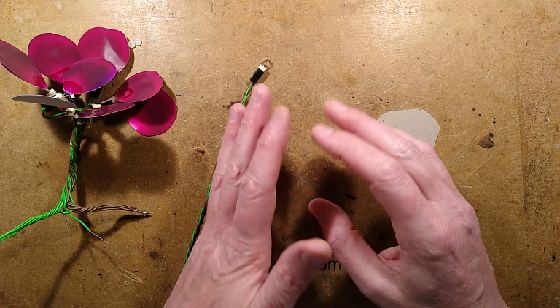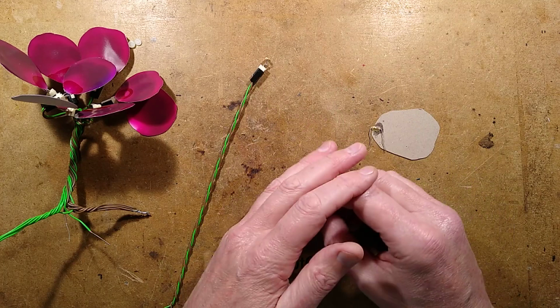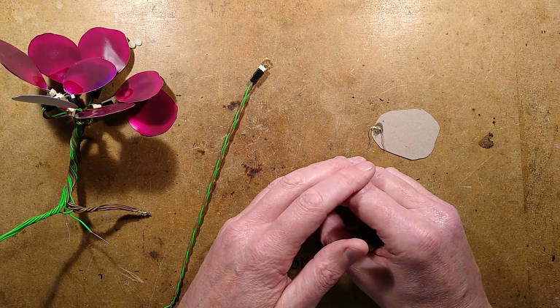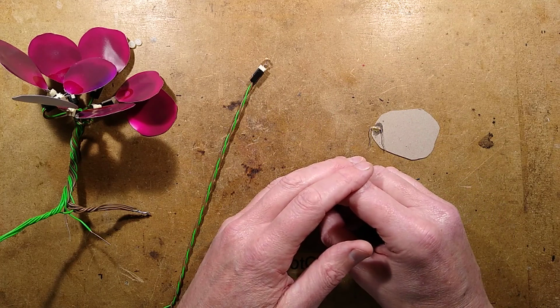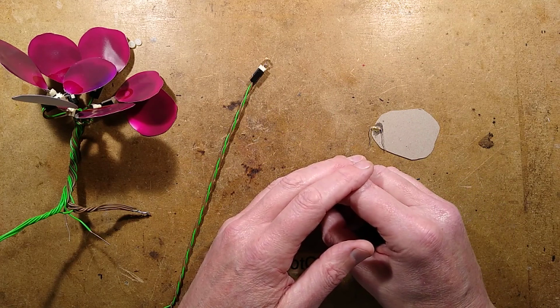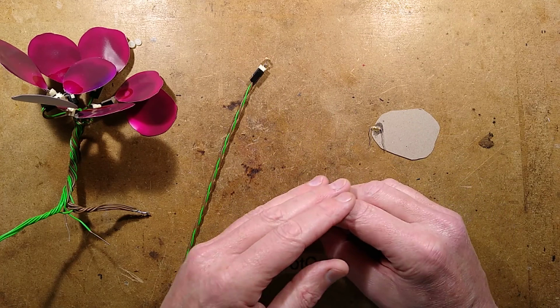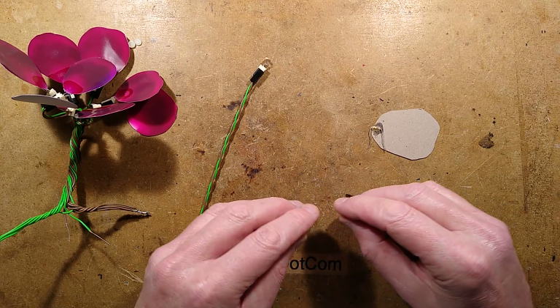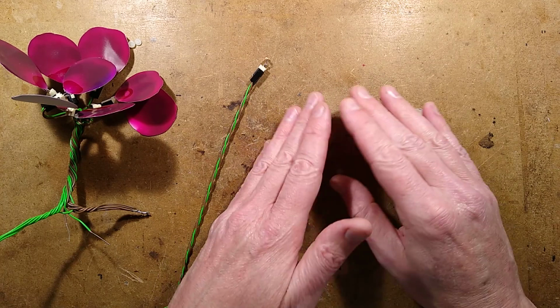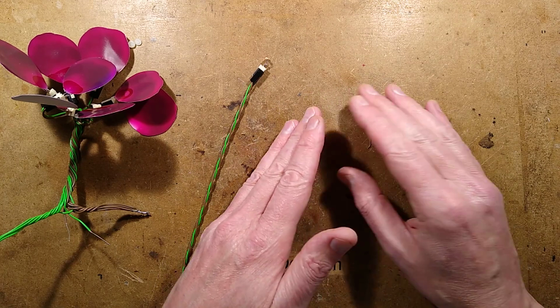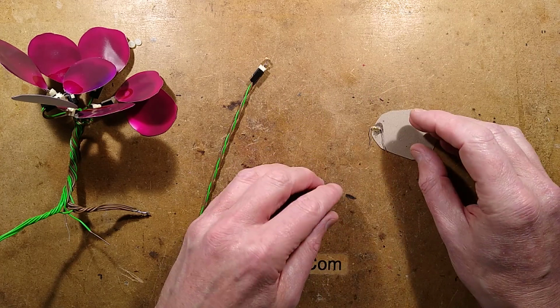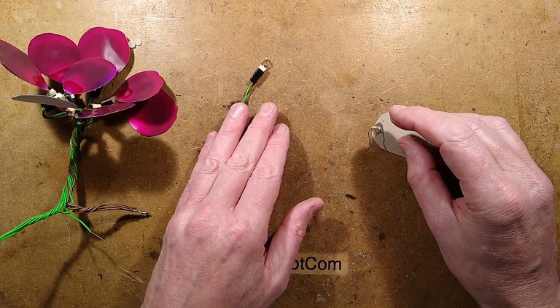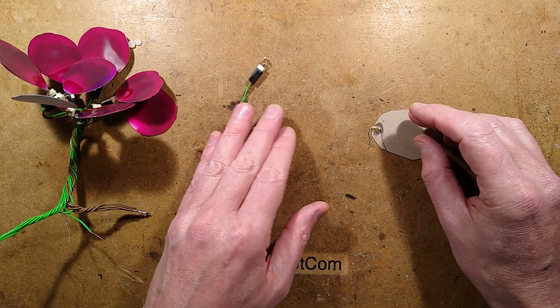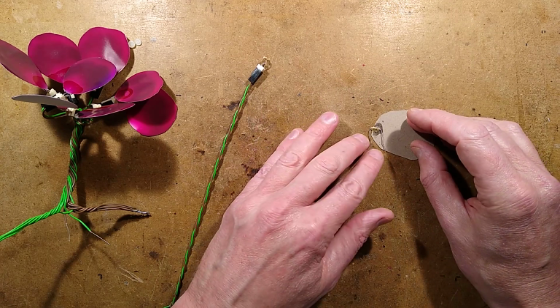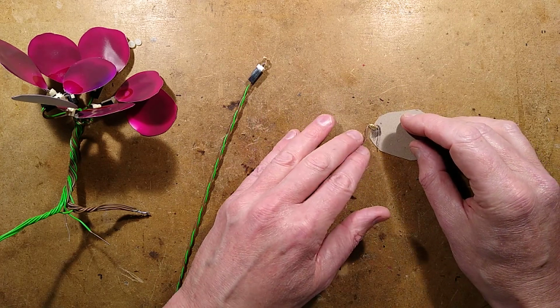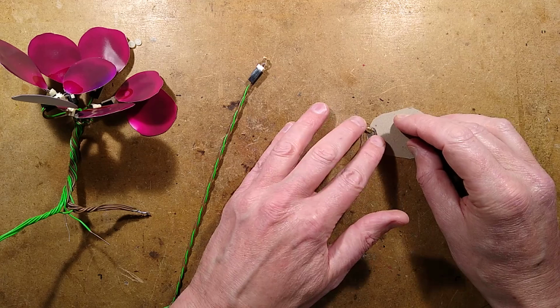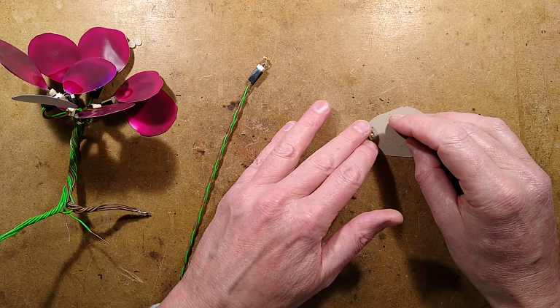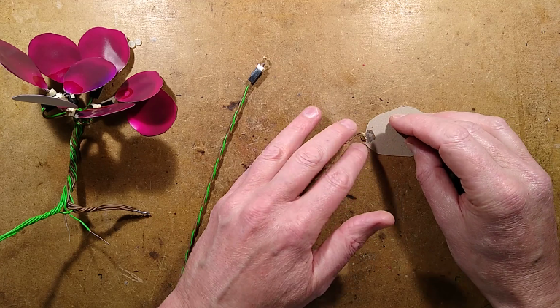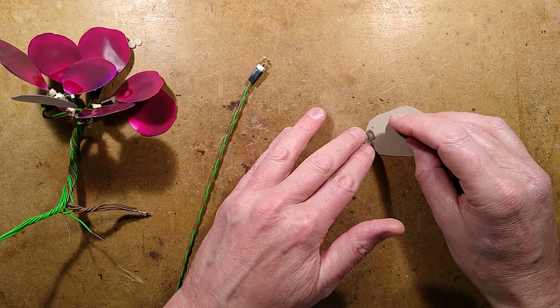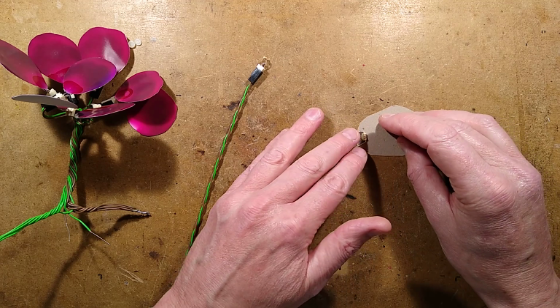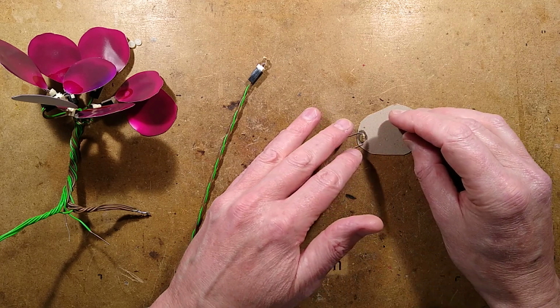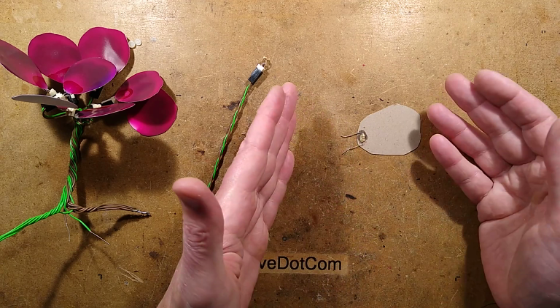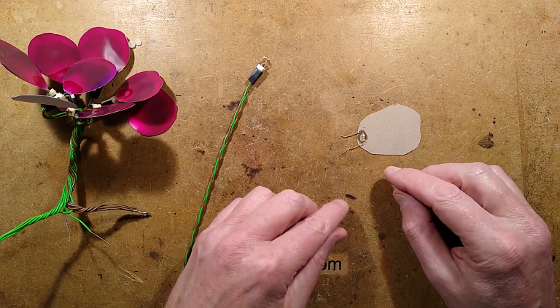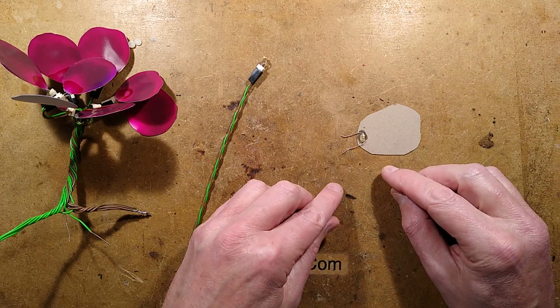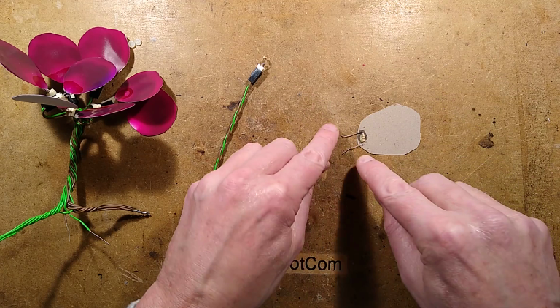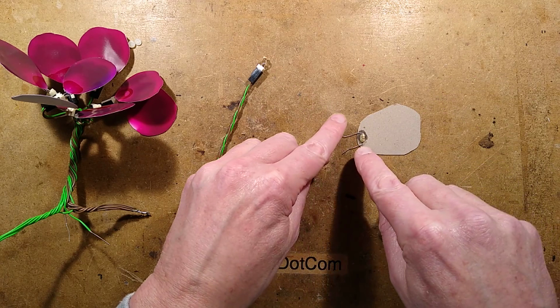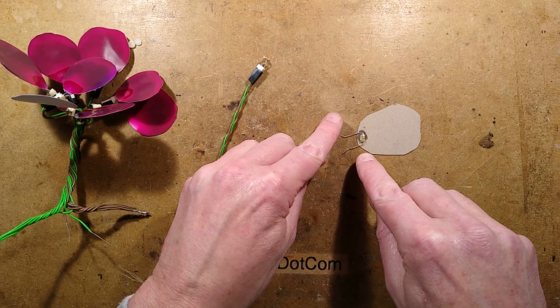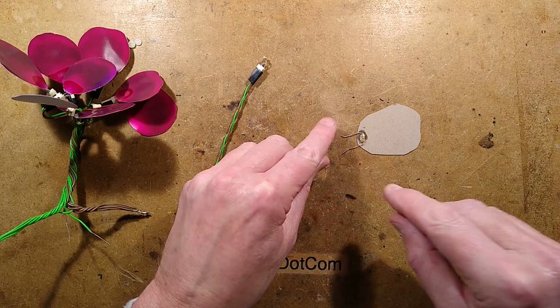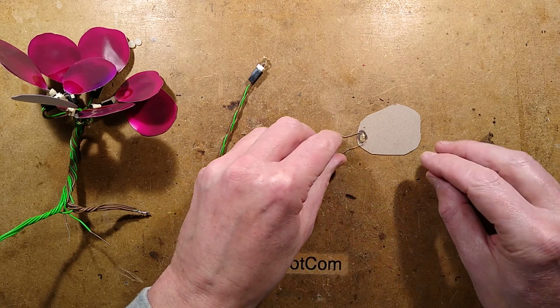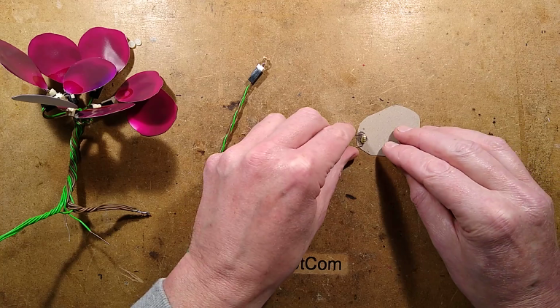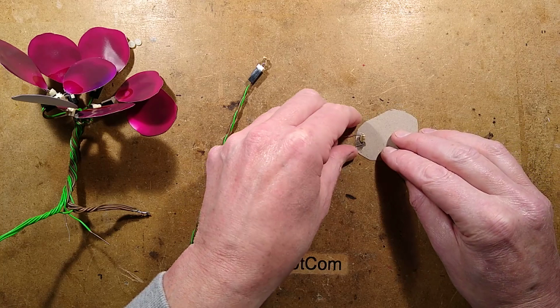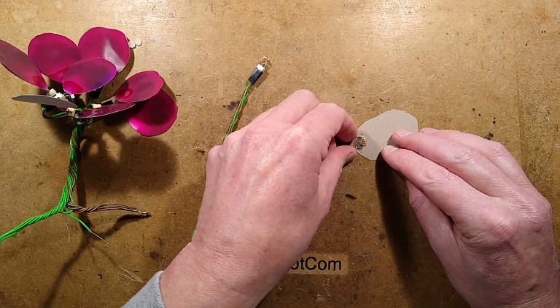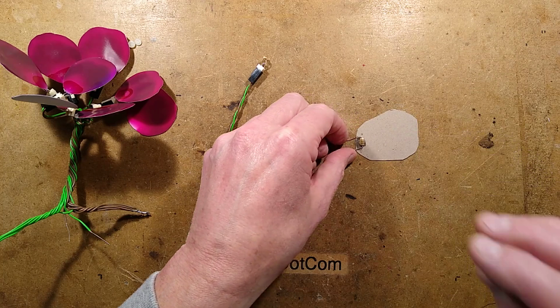I wanted to do something more subtle. So I was thinking of ways to do it and I thought, what about wax? It's an odd way to do it — it makes it a bit more complicated to reset, but it might be quite interesting.